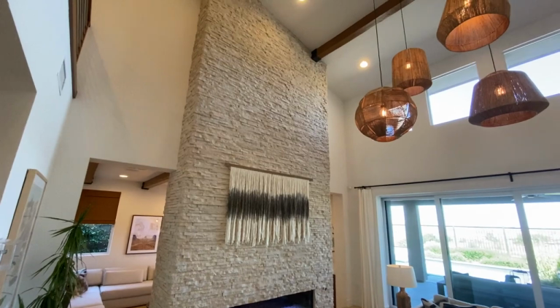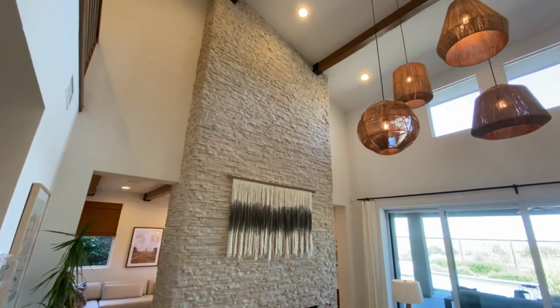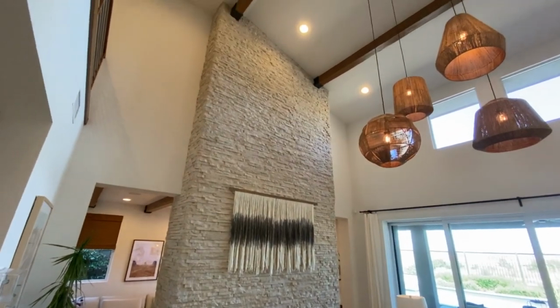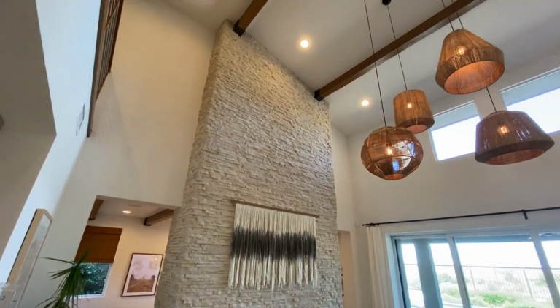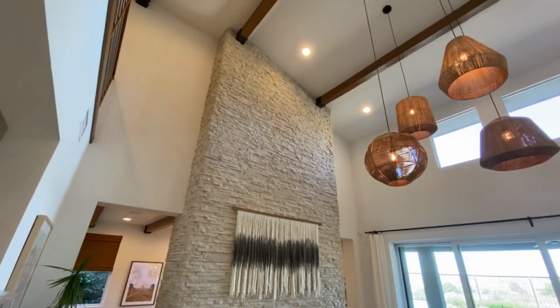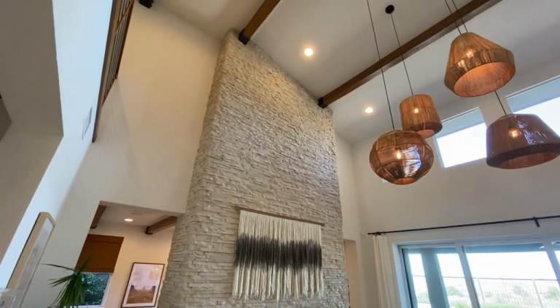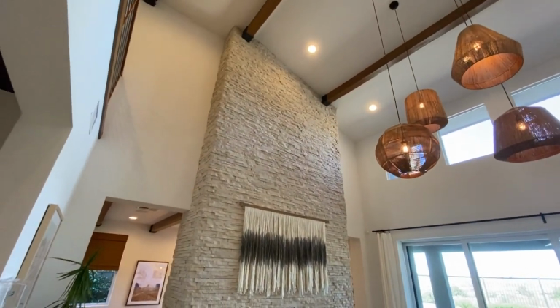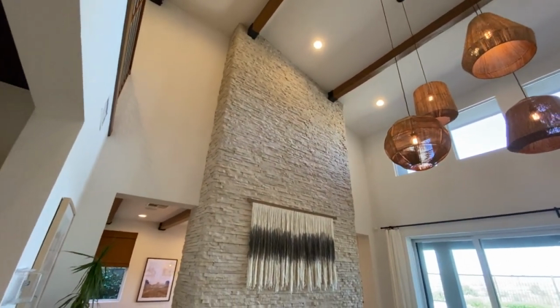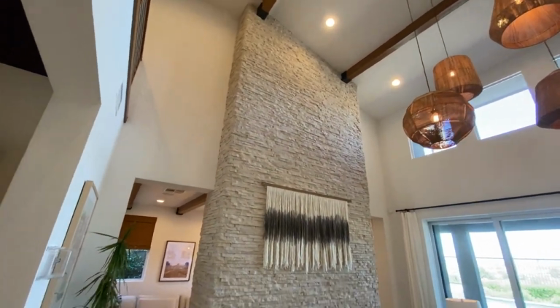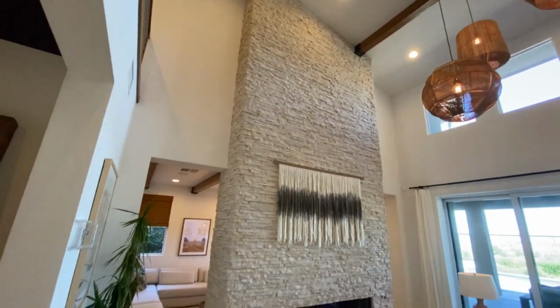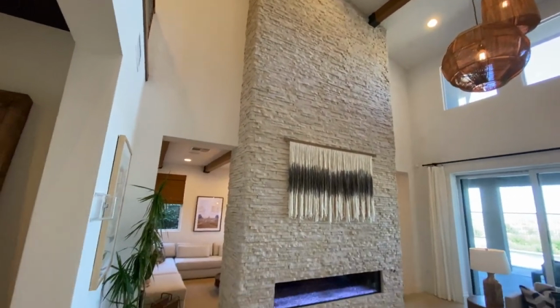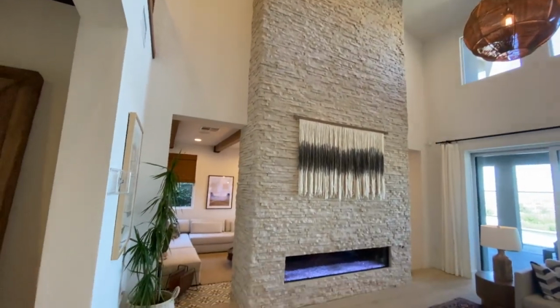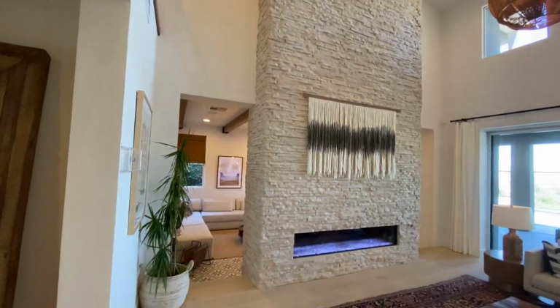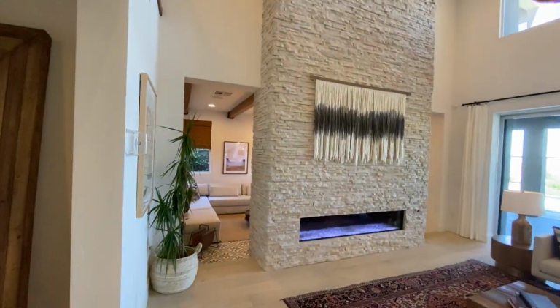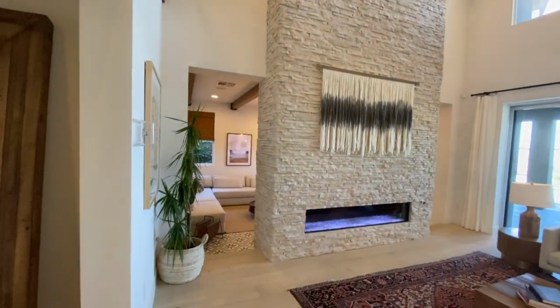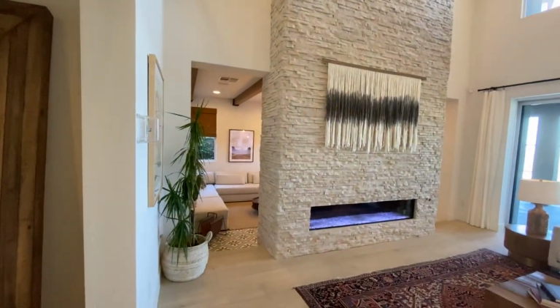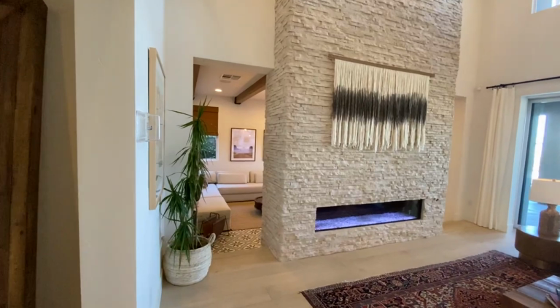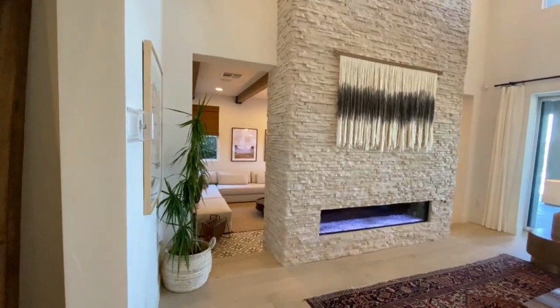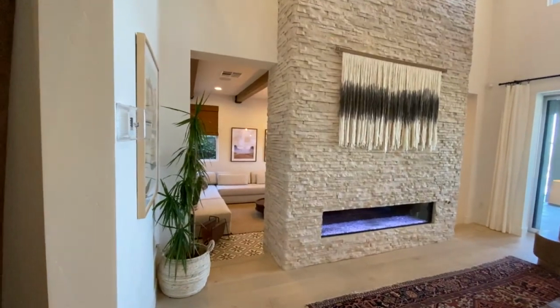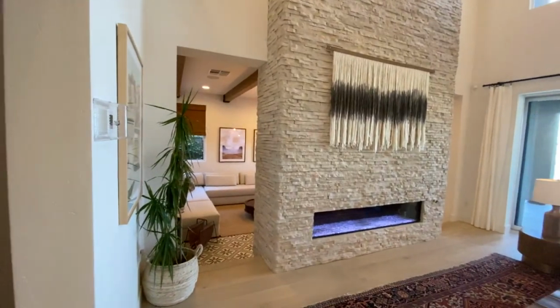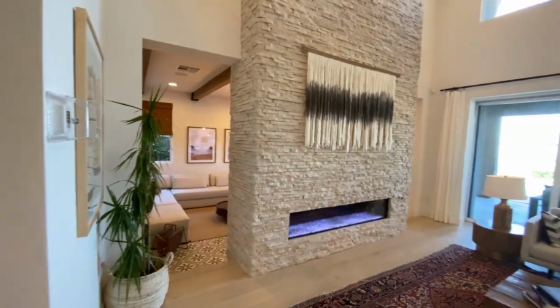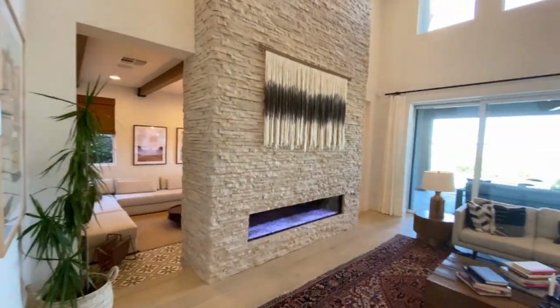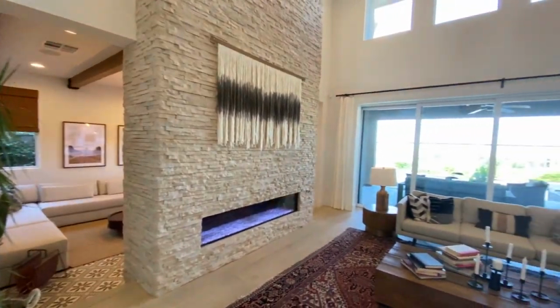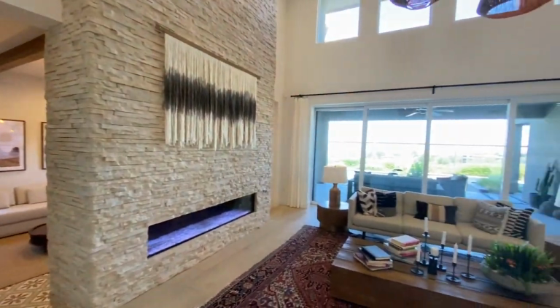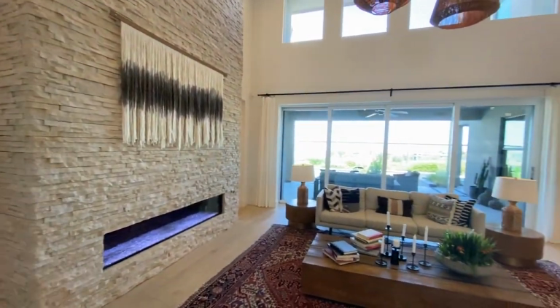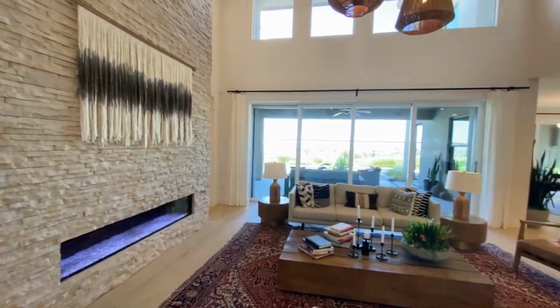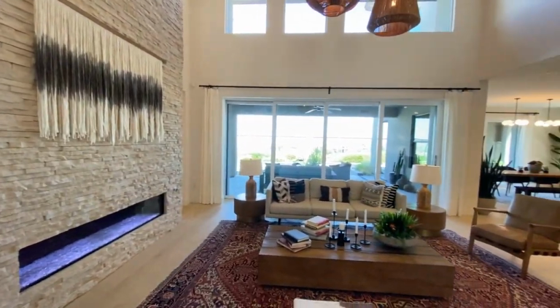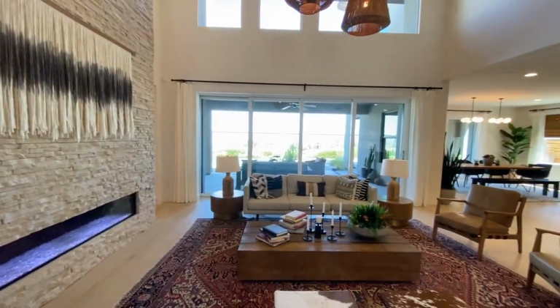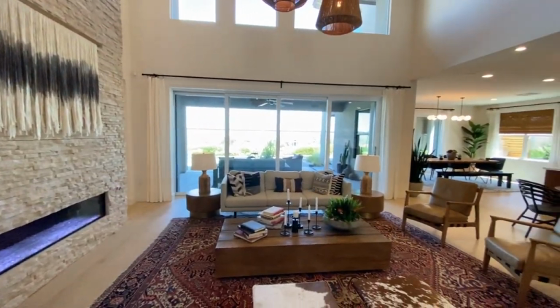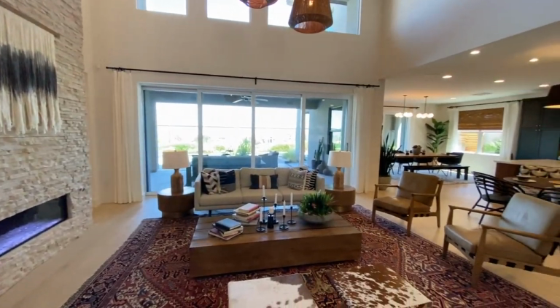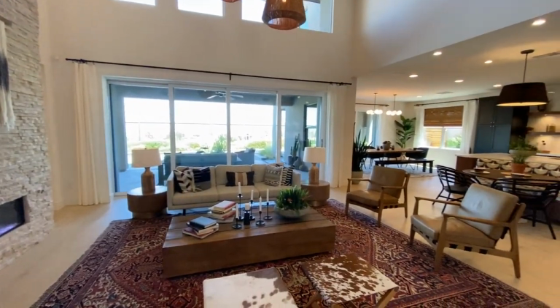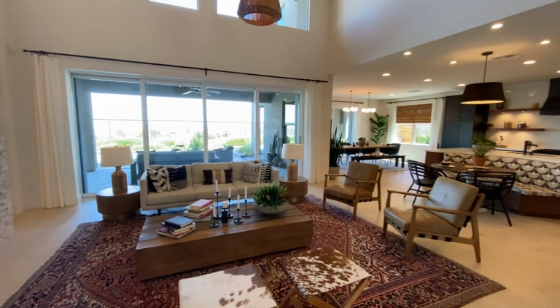Love the beam work up above. There's even a sunk-in lounge sitting room over there. More beams. But check out this kitchen.